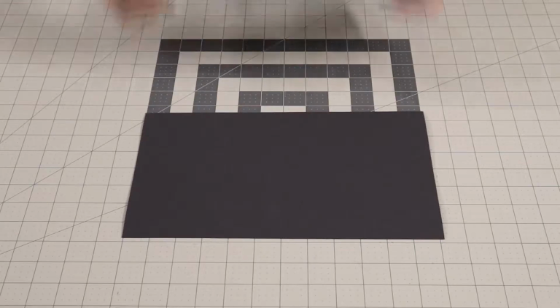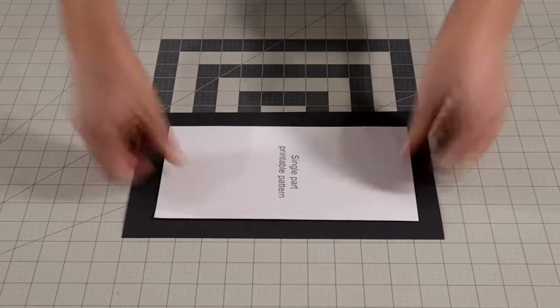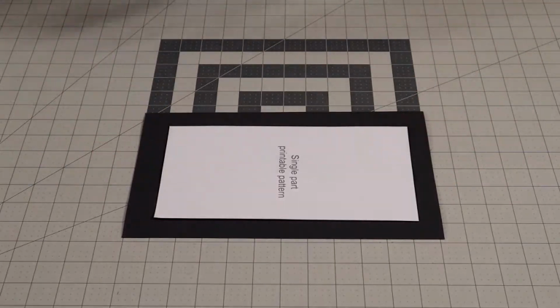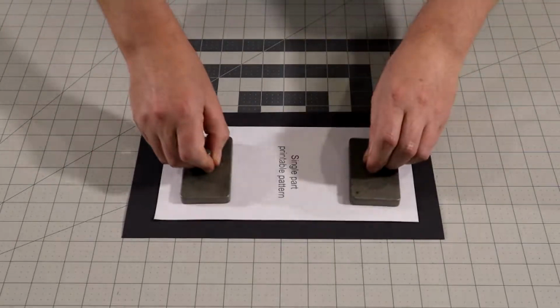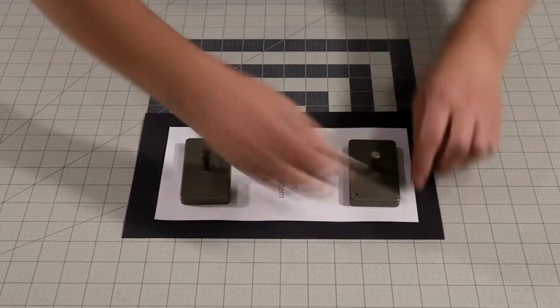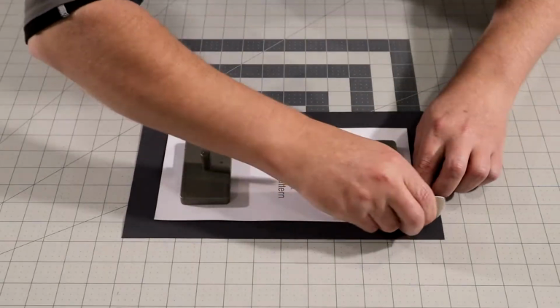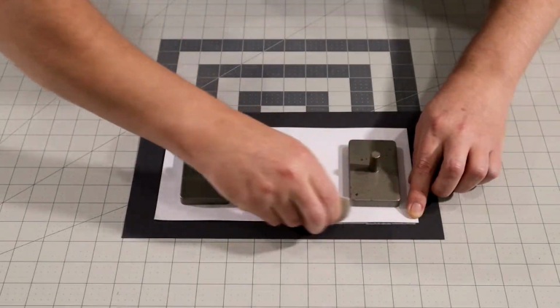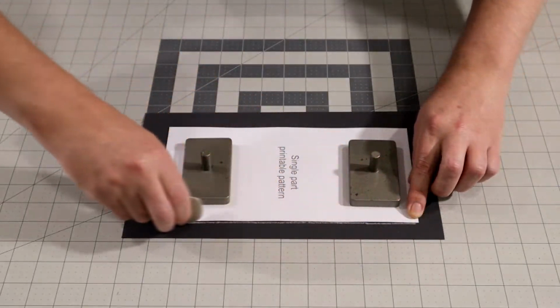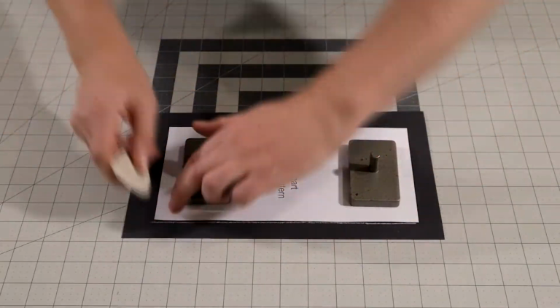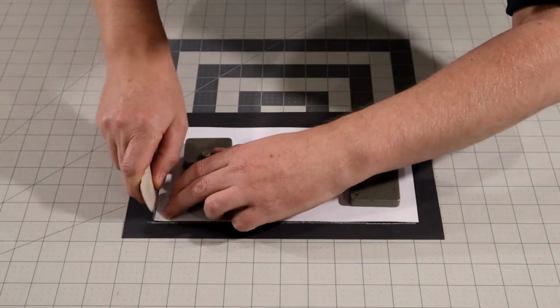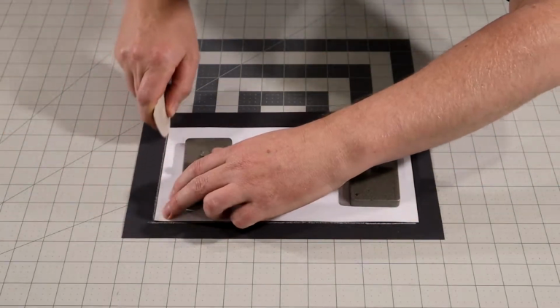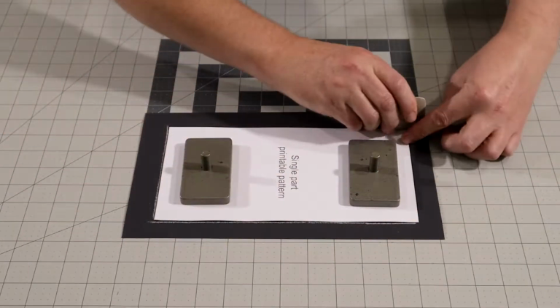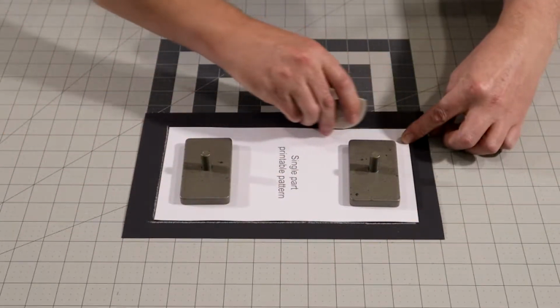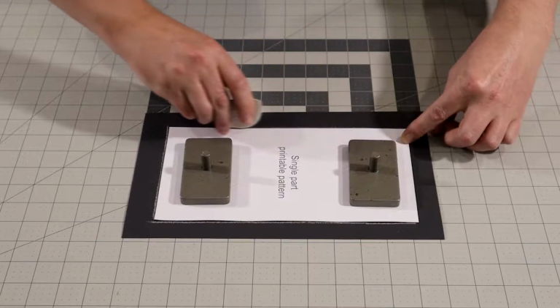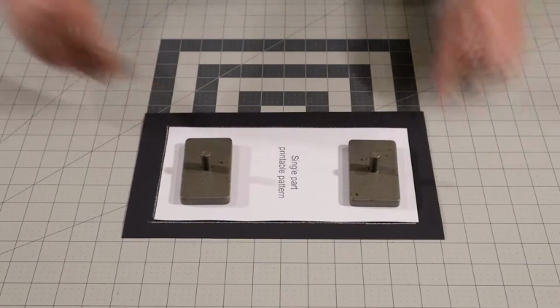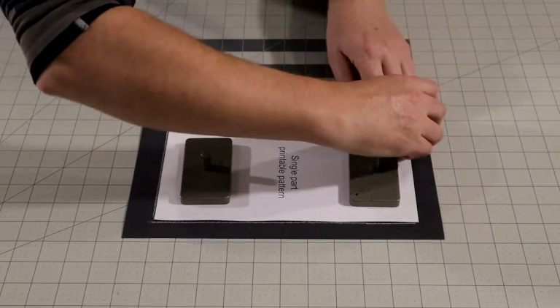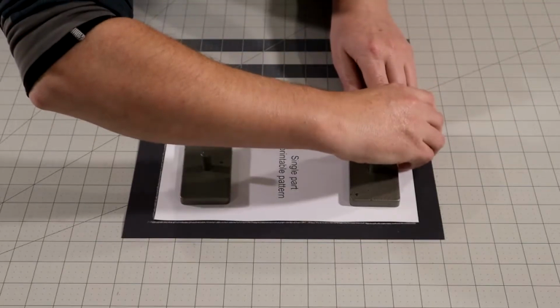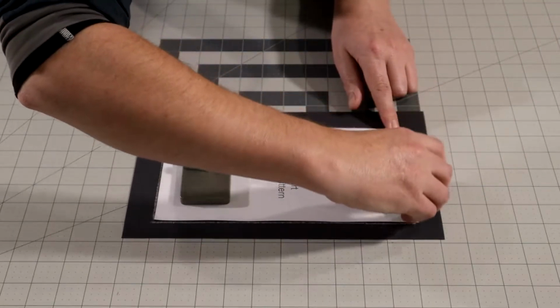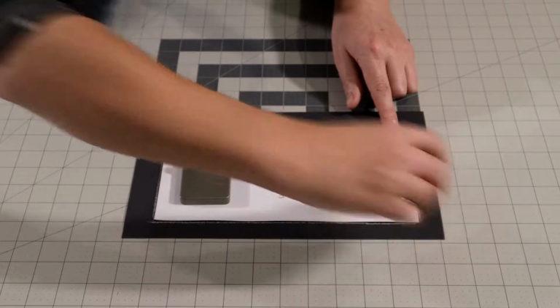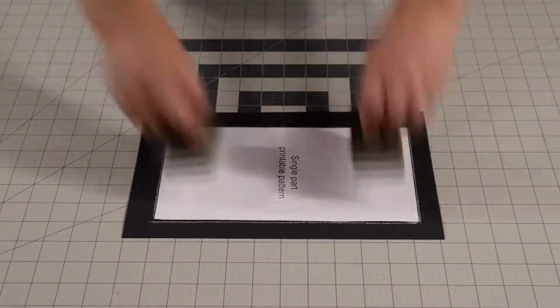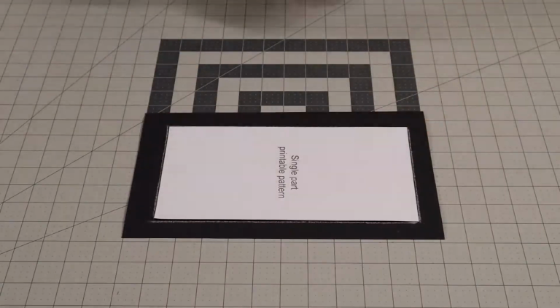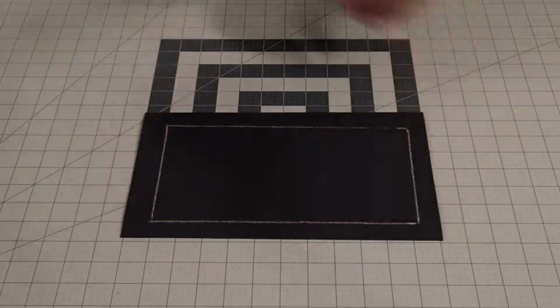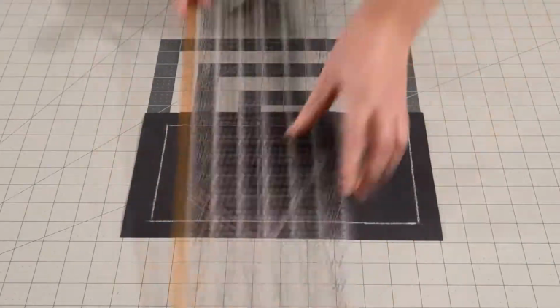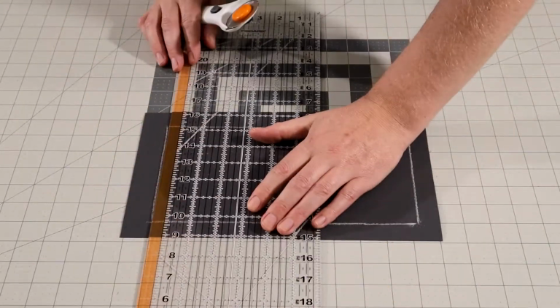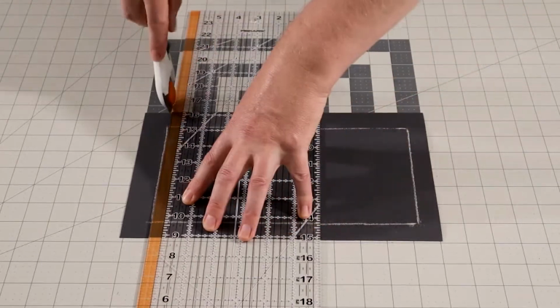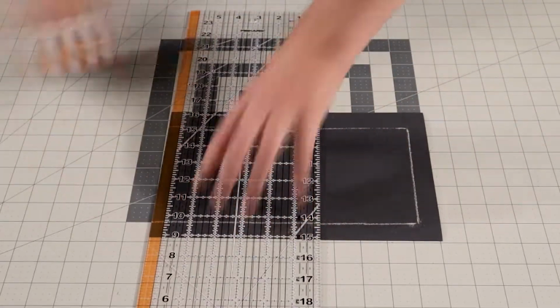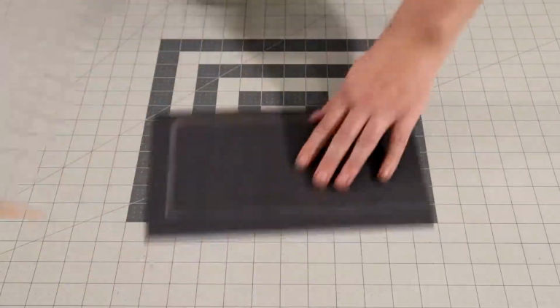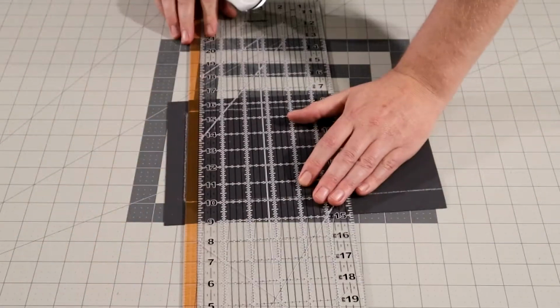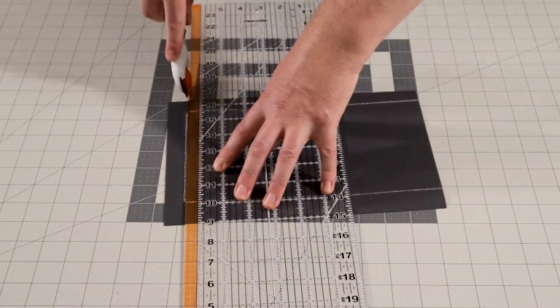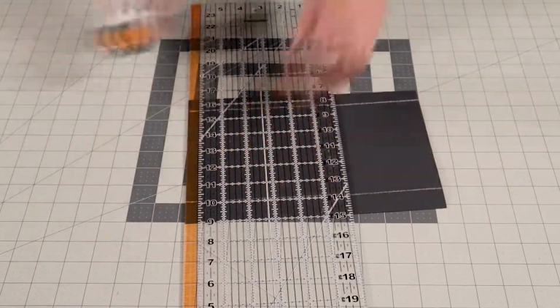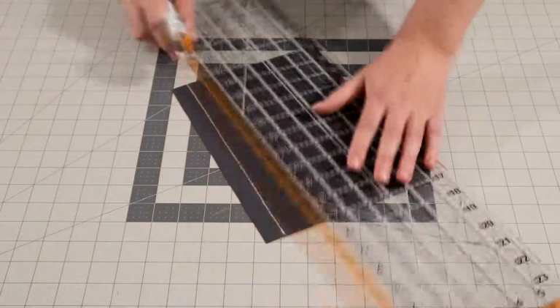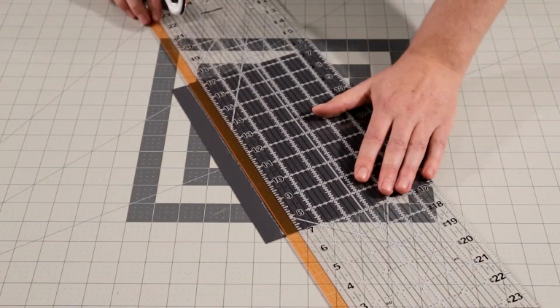Lay each pattern piece on the fabric of your choice and, with the help of pattern weights, draw around the edges with tailor's chalk. With scissors or a rotary cutter, cut each piece out.